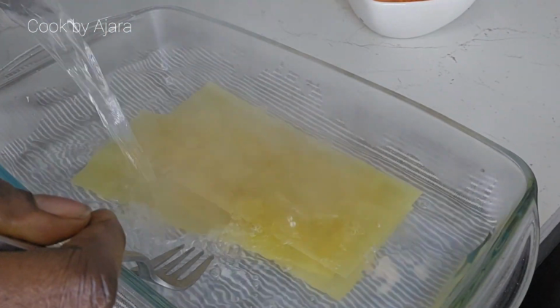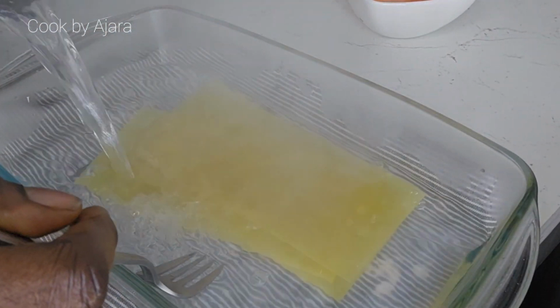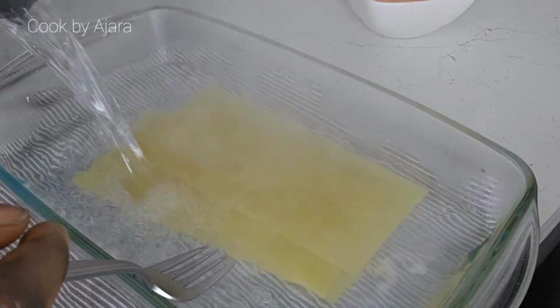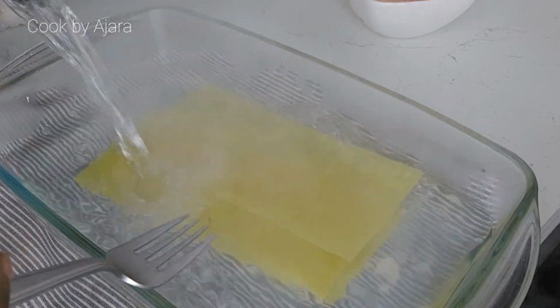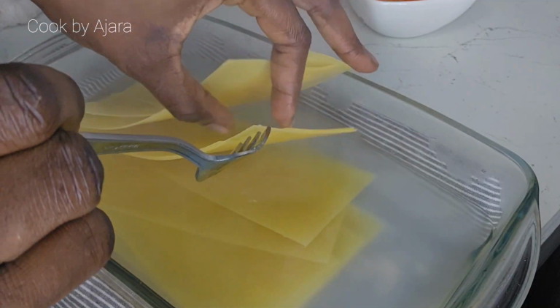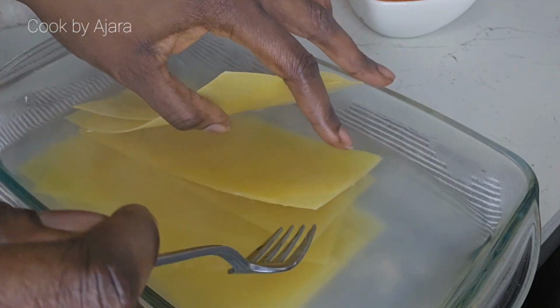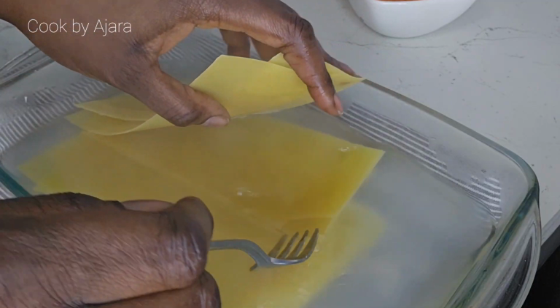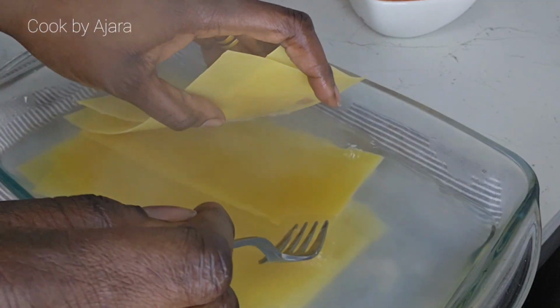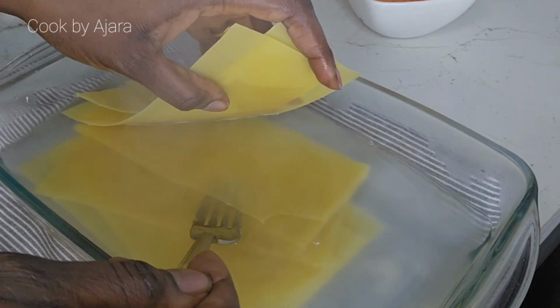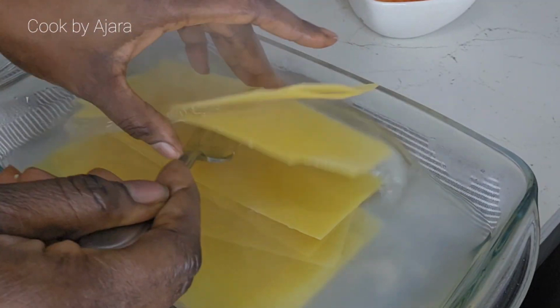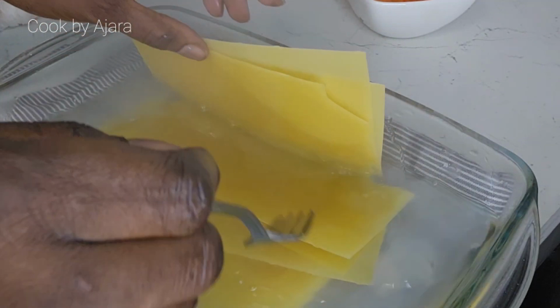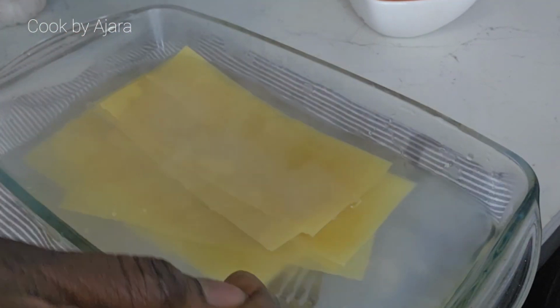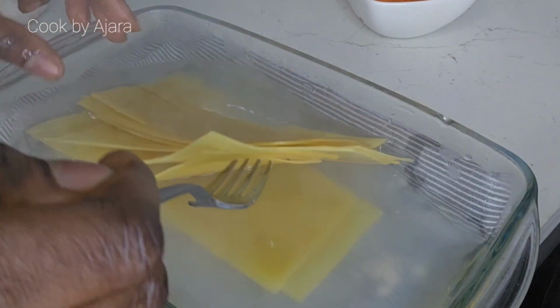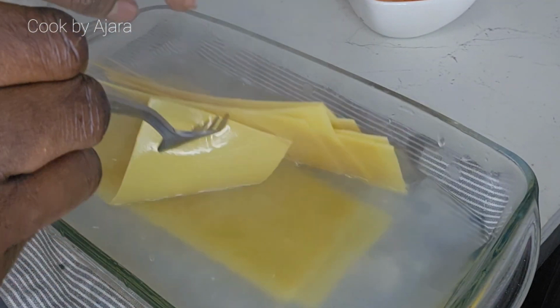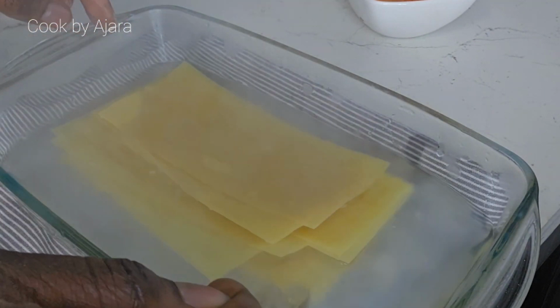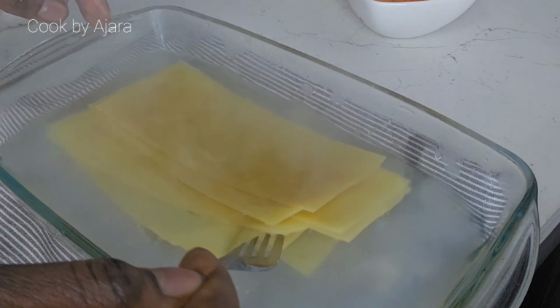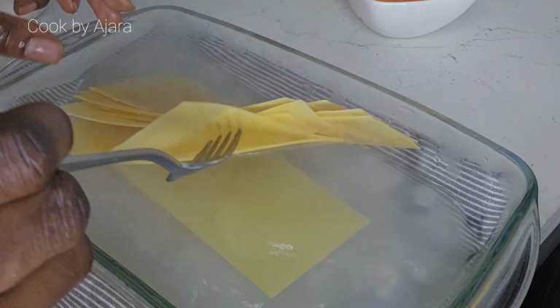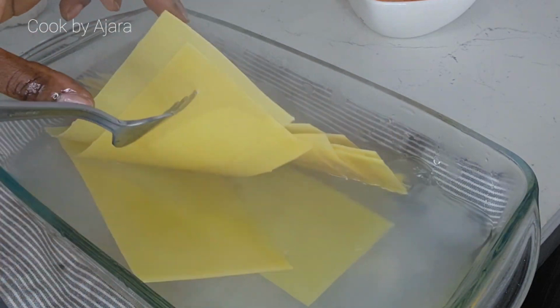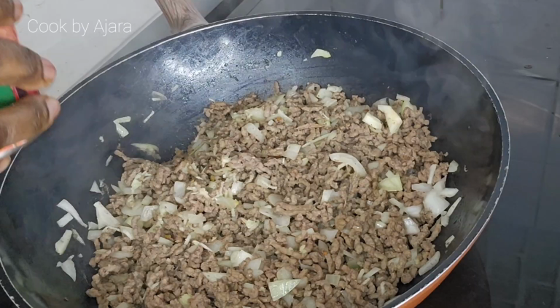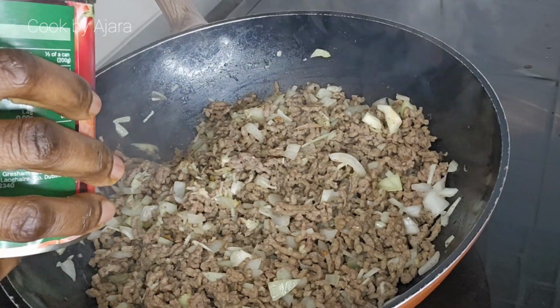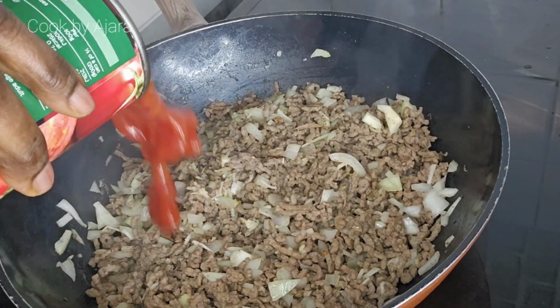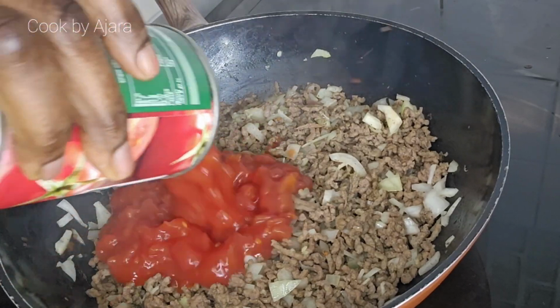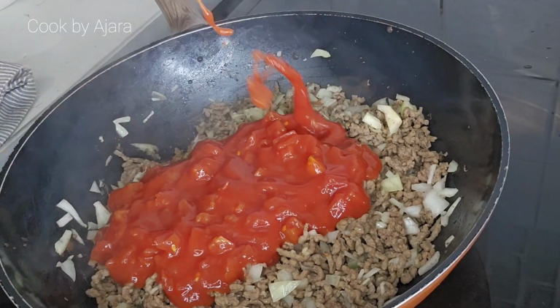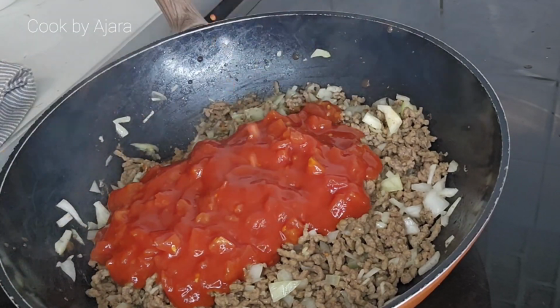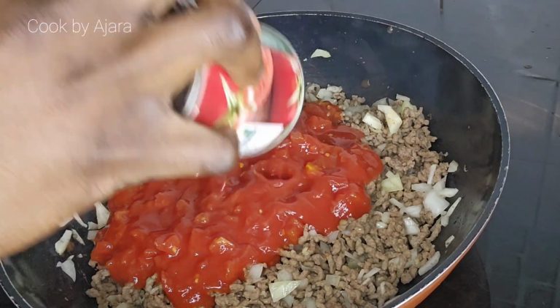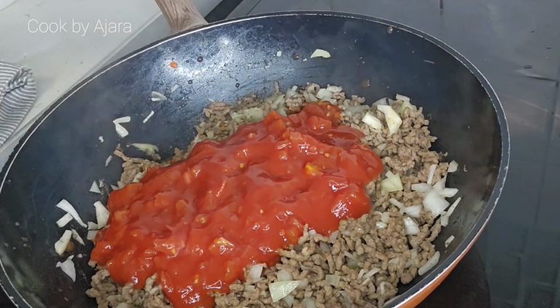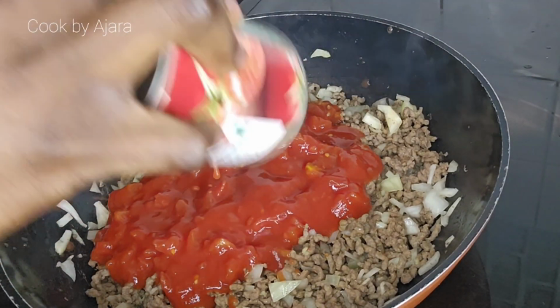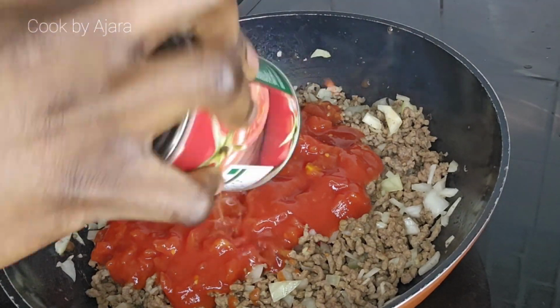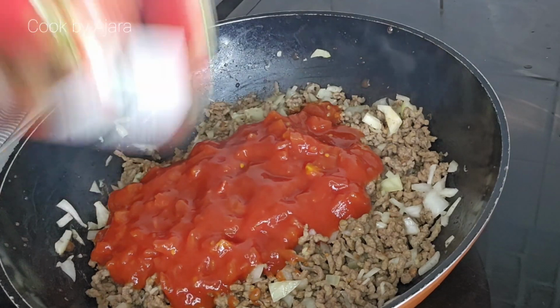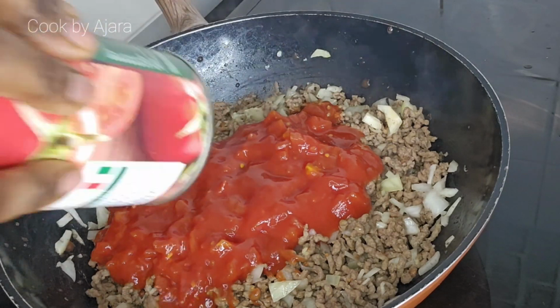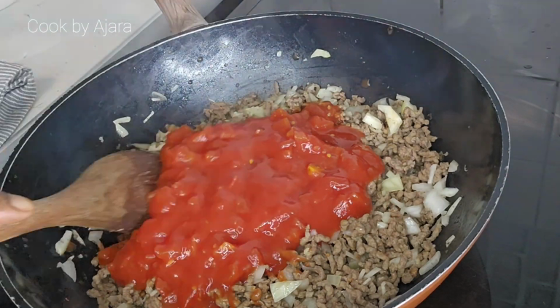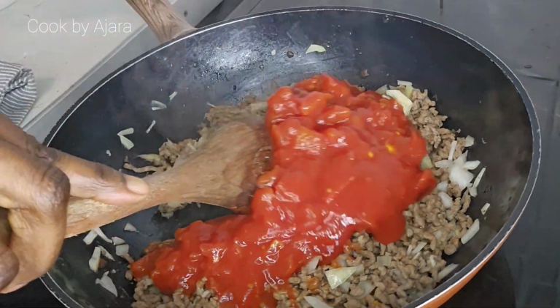Let's prepare our lasagna sheets. If you are using oven-ready or fresh lasagna sheets, pre-cooking is not necessary. However, to speed up the cooking process, I add them in hot water. Ensure you separate the sheets with a fork, or add olive oil to the water.